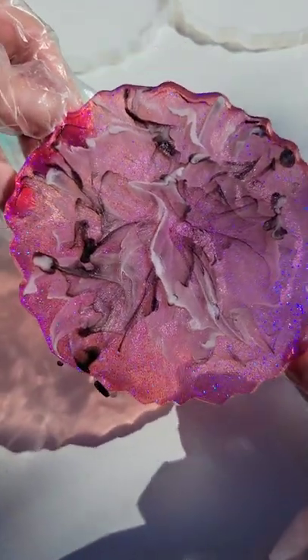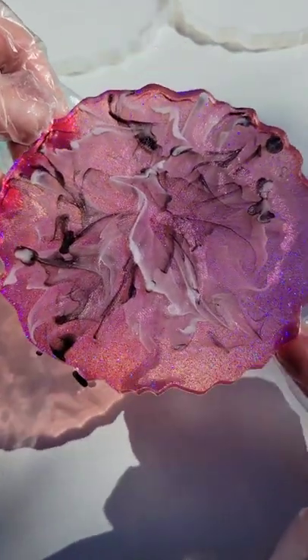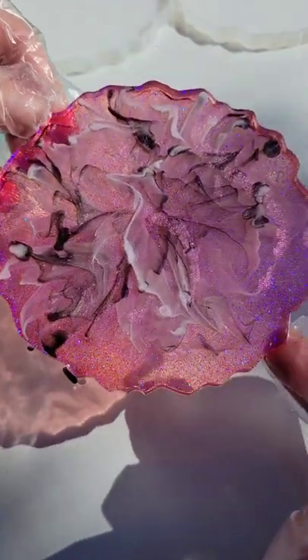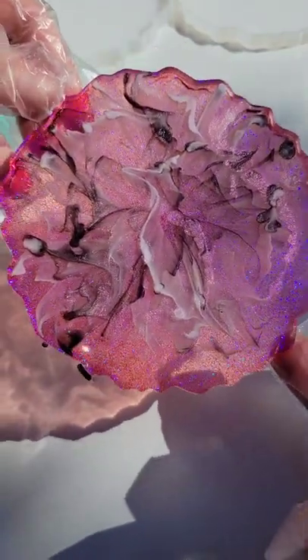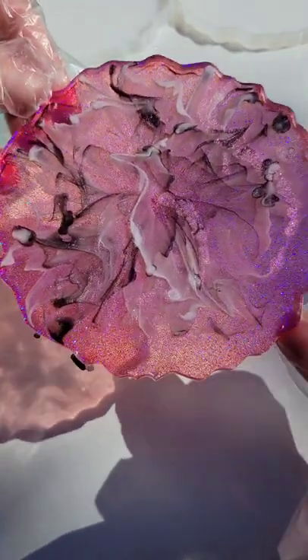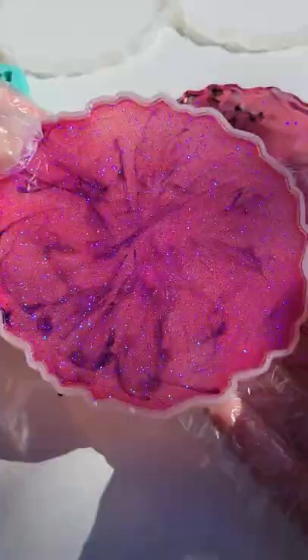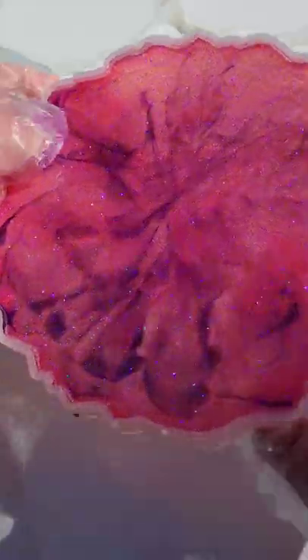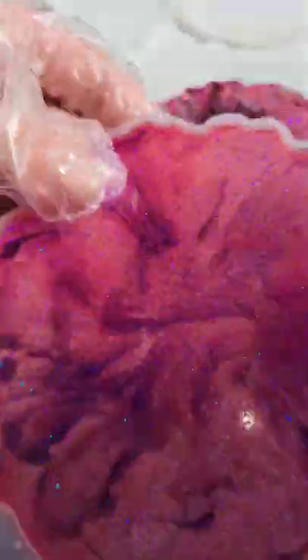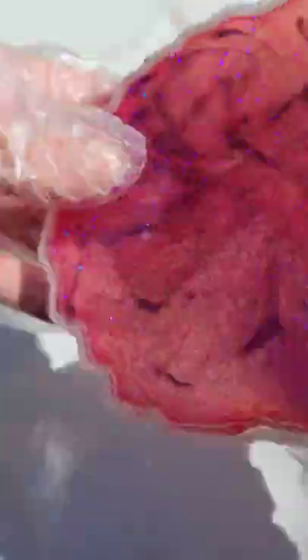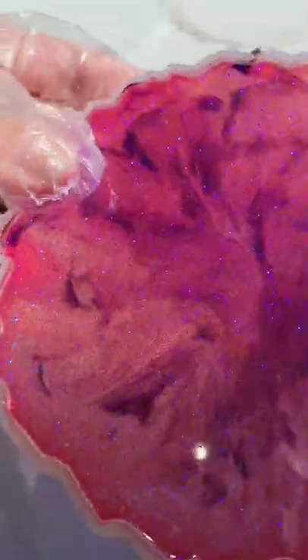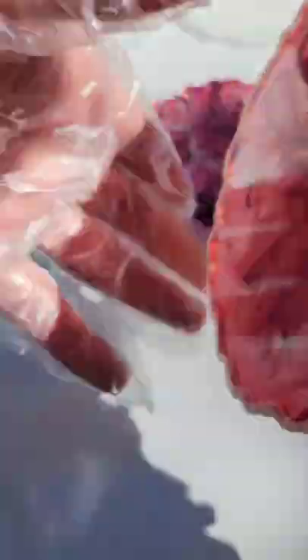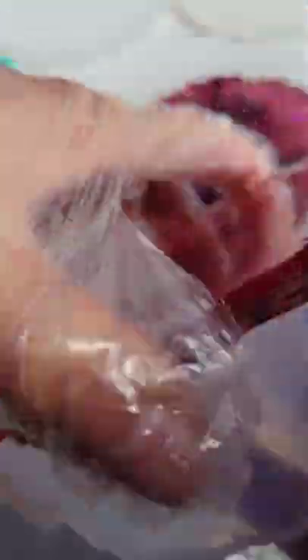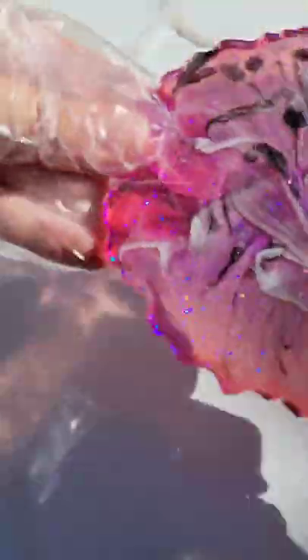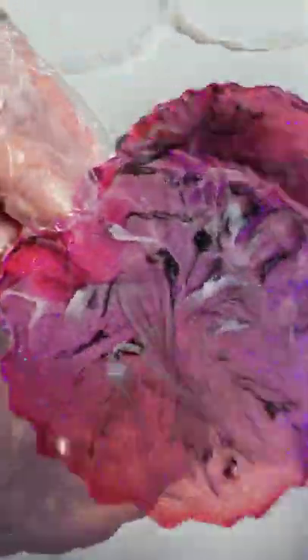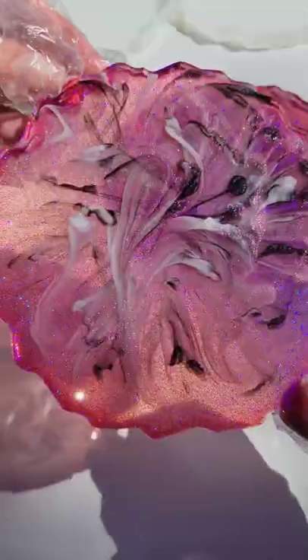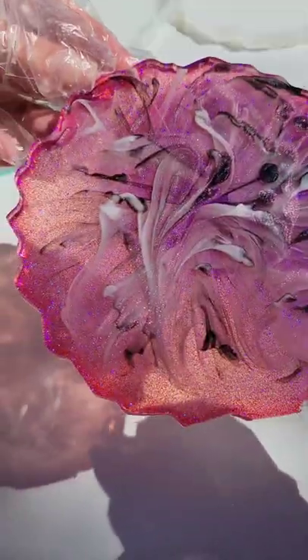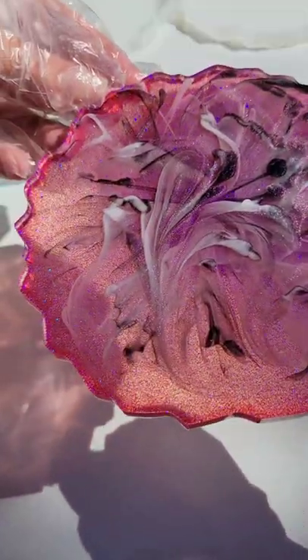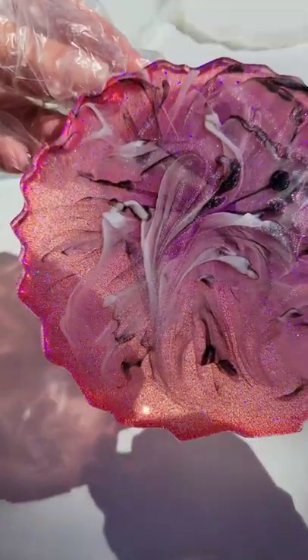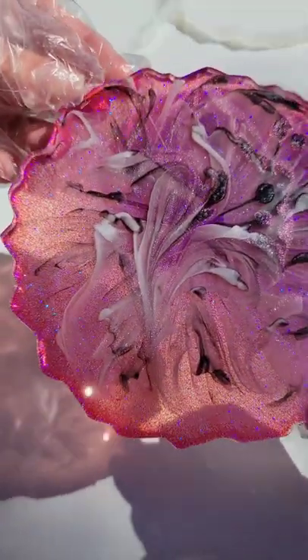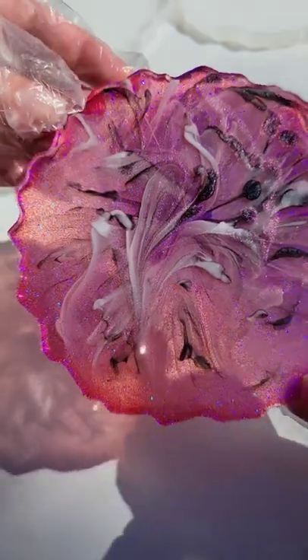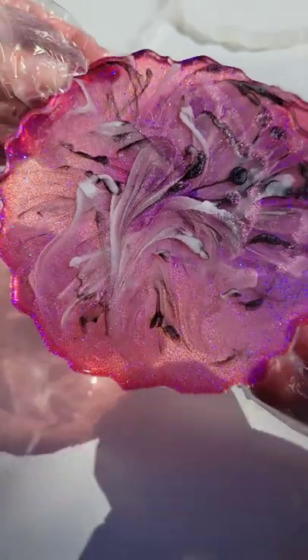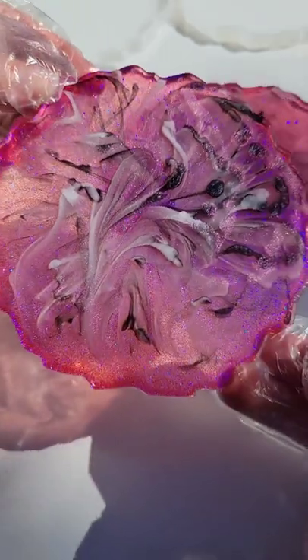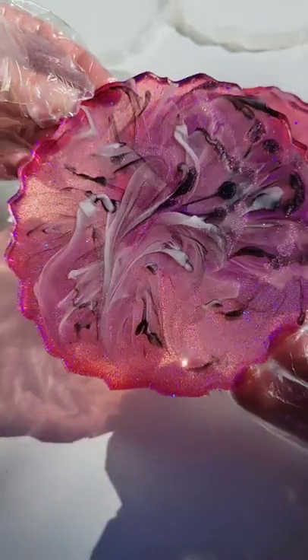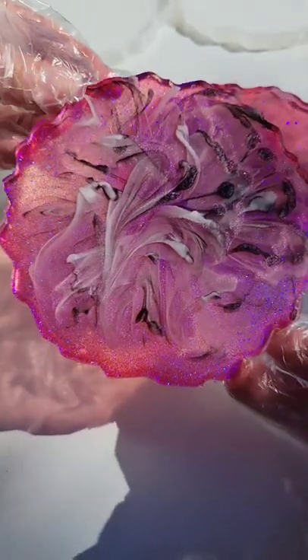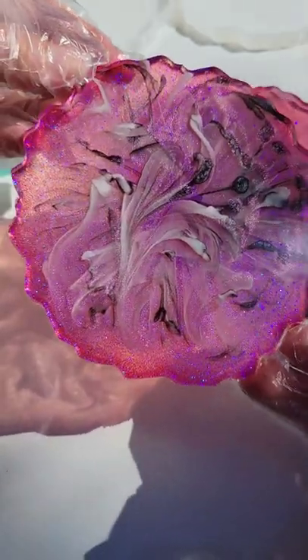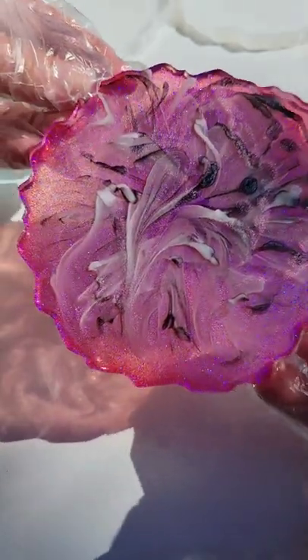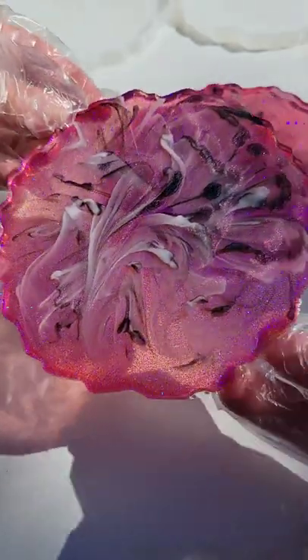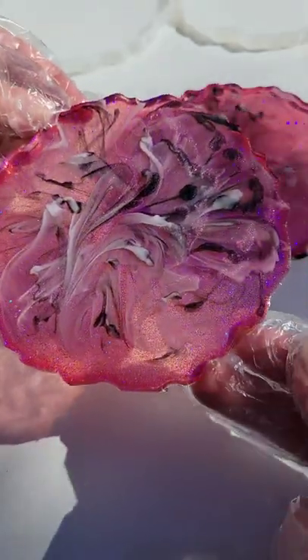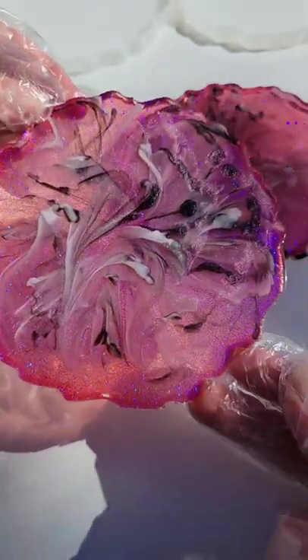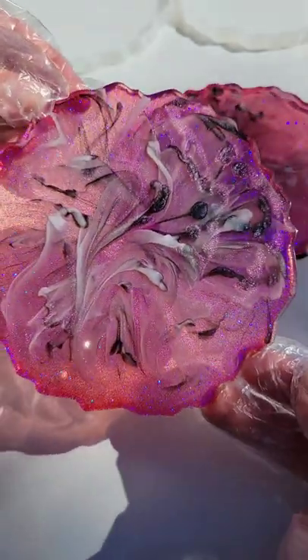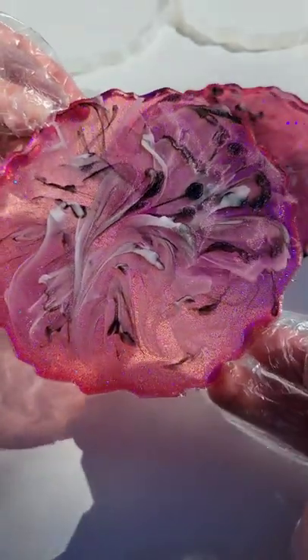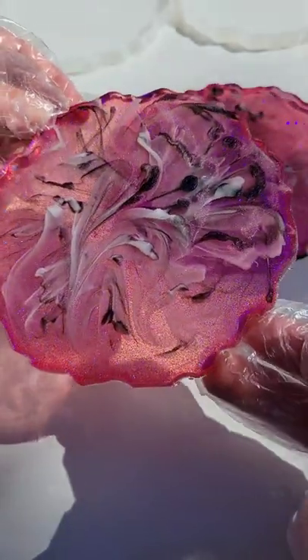Don't forget to subscribe to my YouTube channel Naptime Creations for more videos like this. Let me know what colors I should do next down in the comments. I hope you guys are all doing fabulous and I'll see you soon for another video. Bye guys!